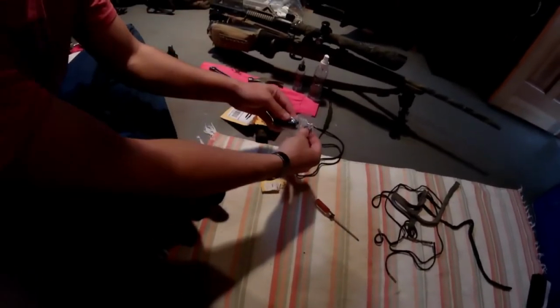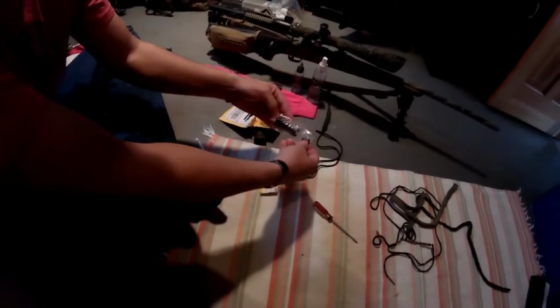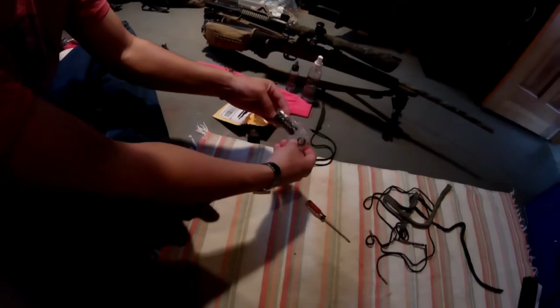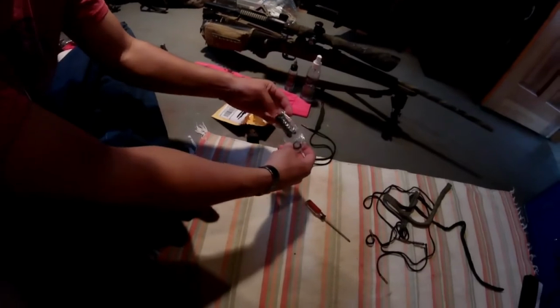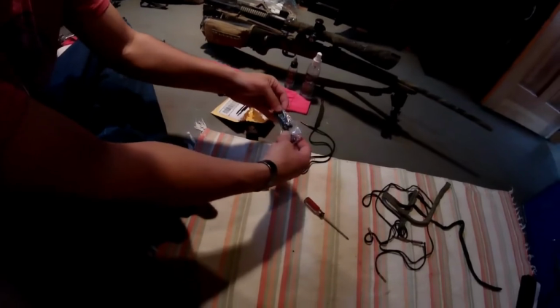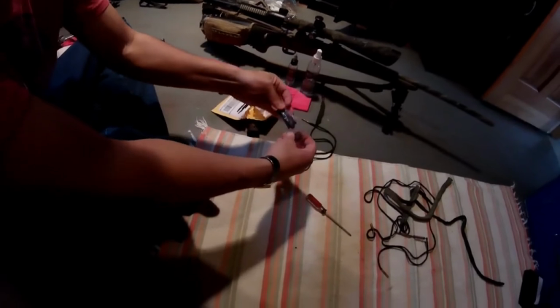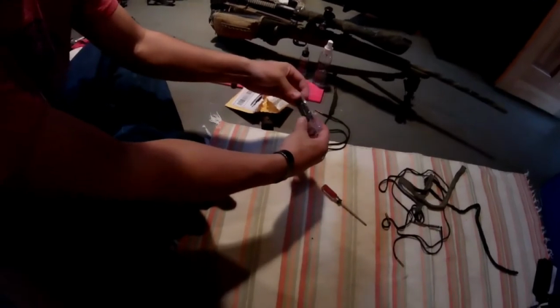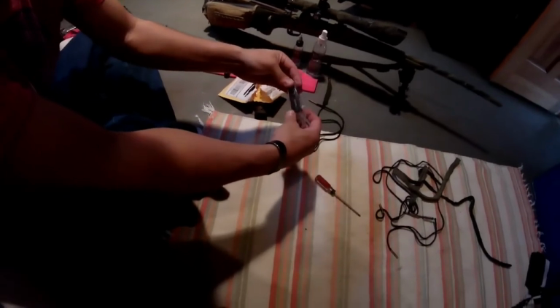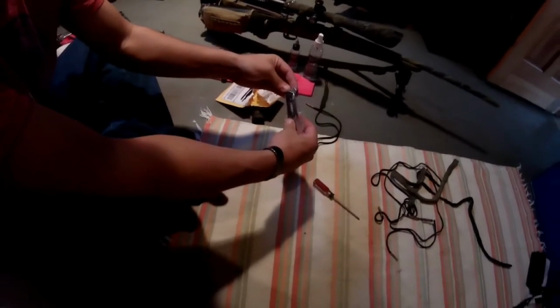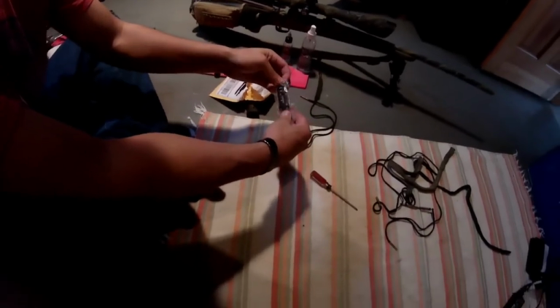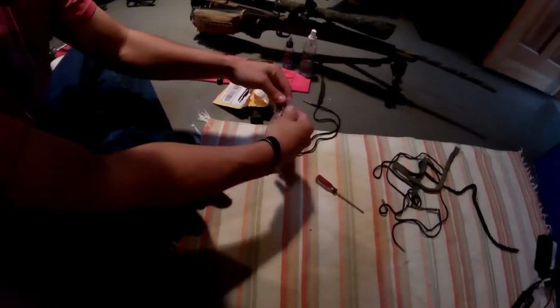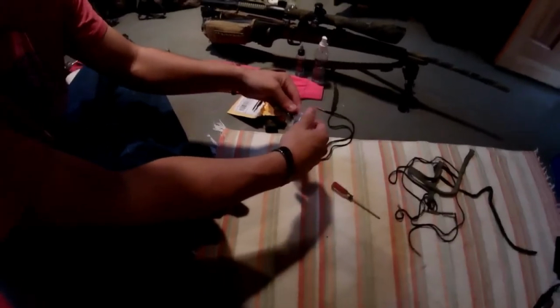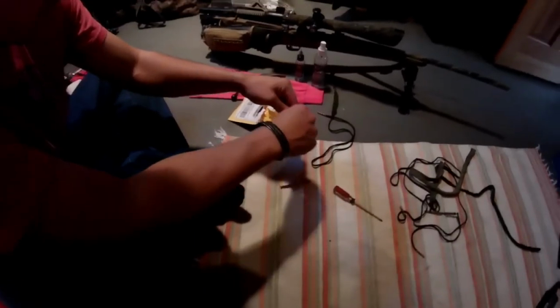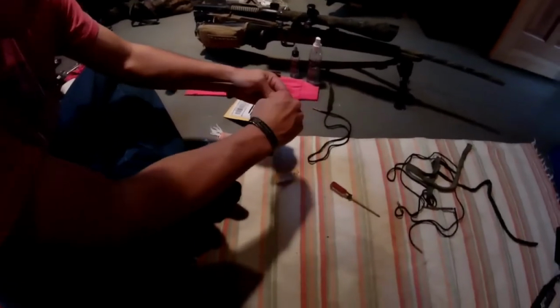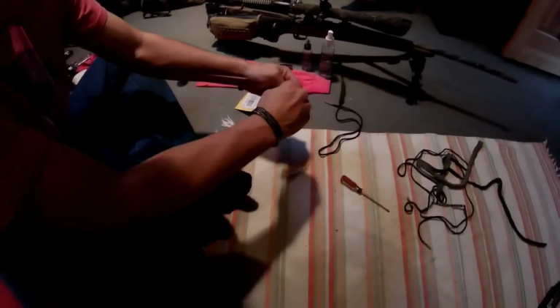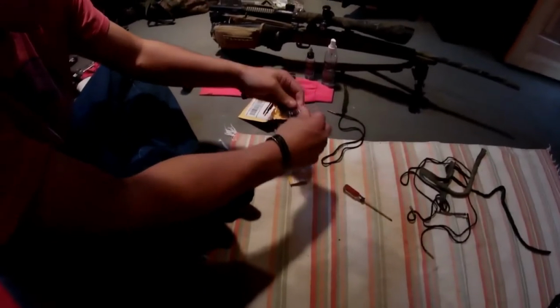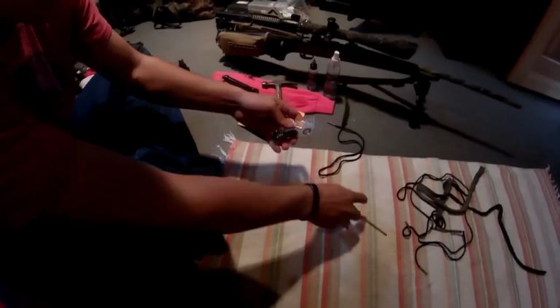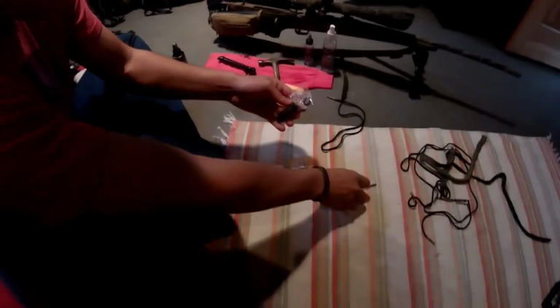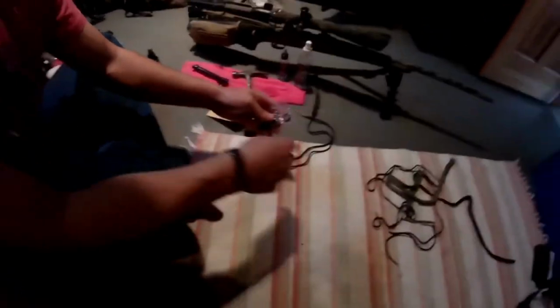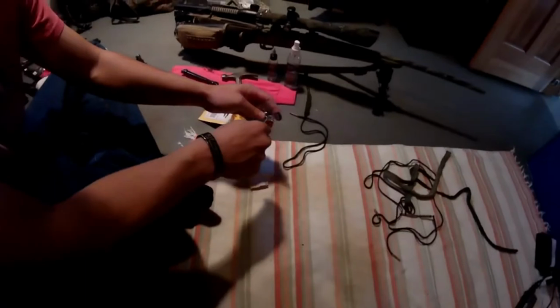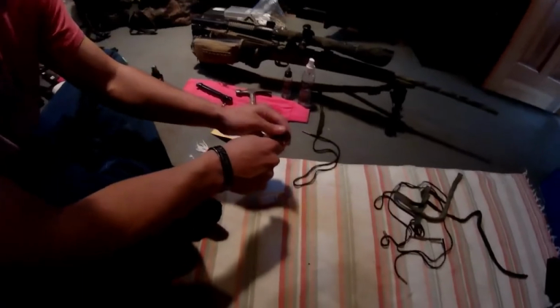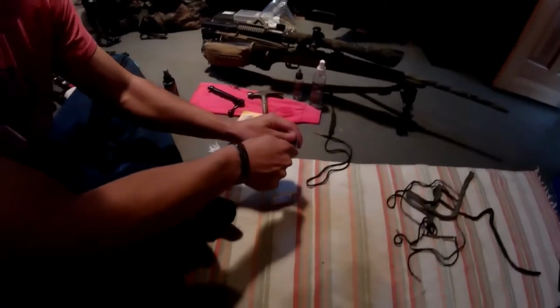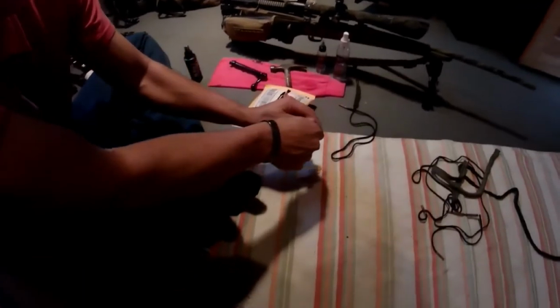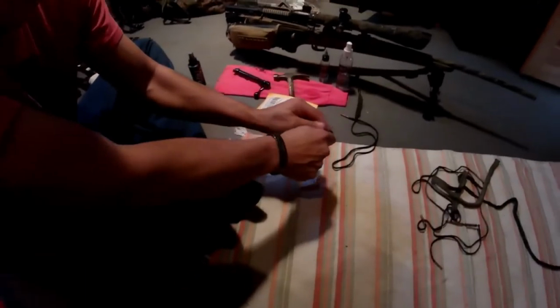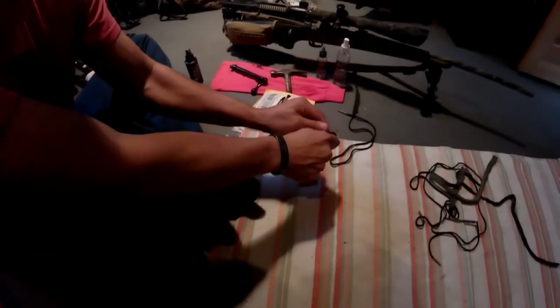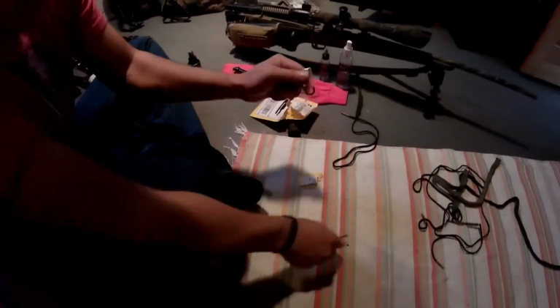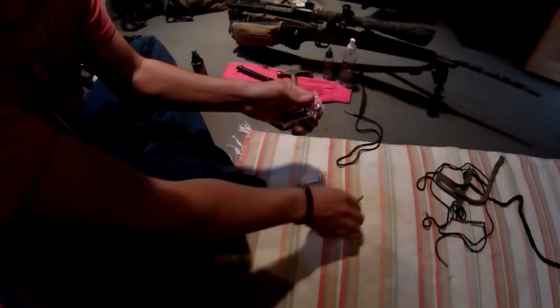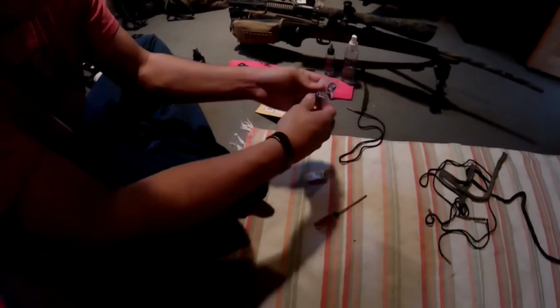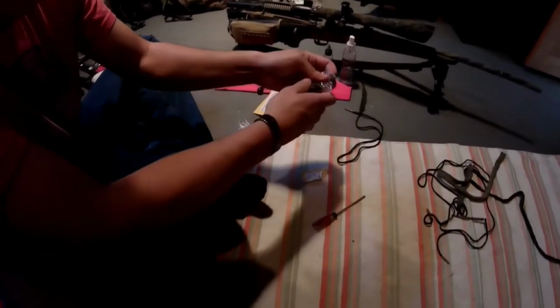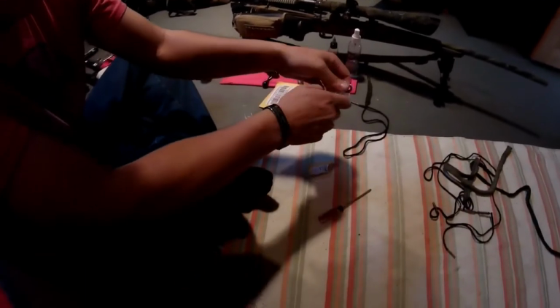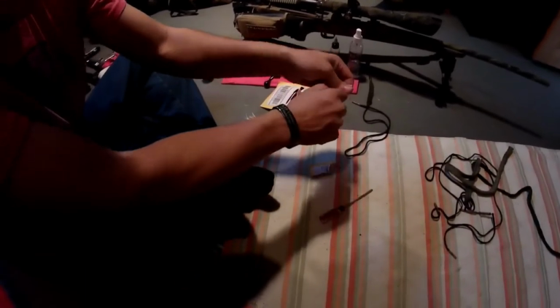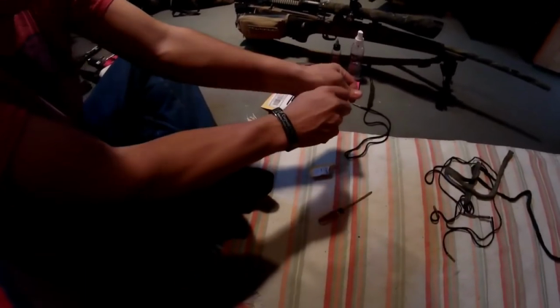Comes with a crush washer, comes packaged like that. Everything you need to pretty much install it, other than the actual tools you're going to use to install it.